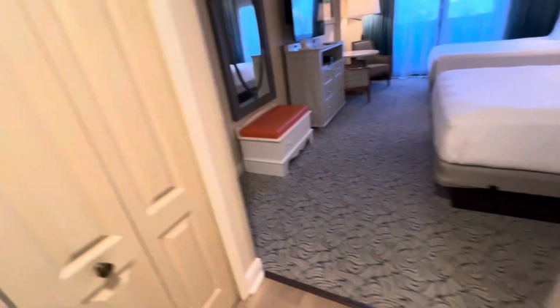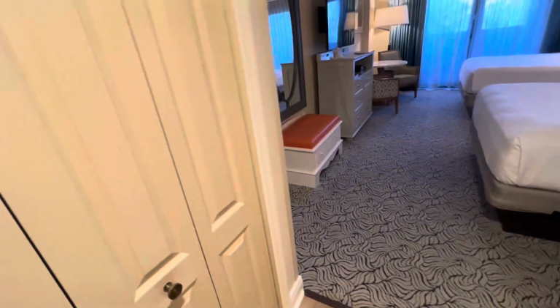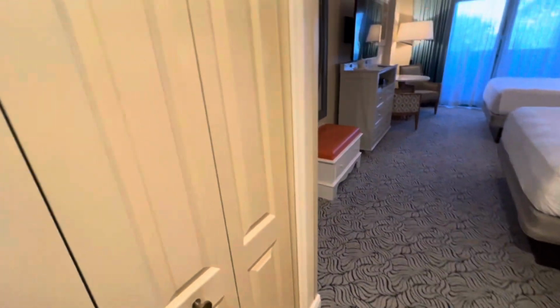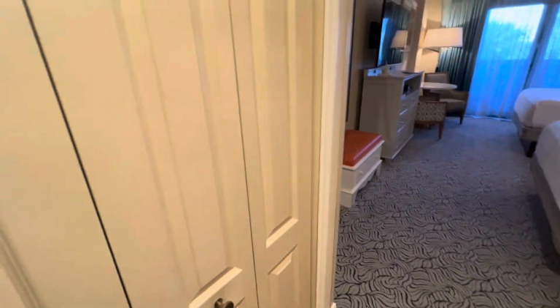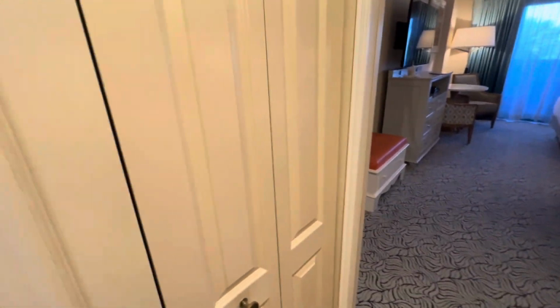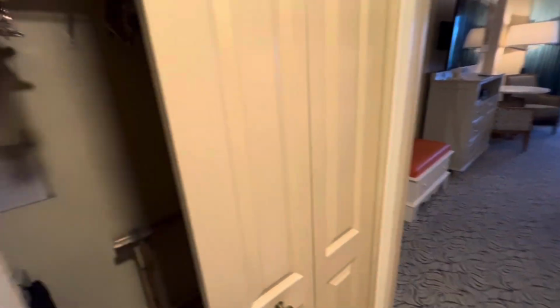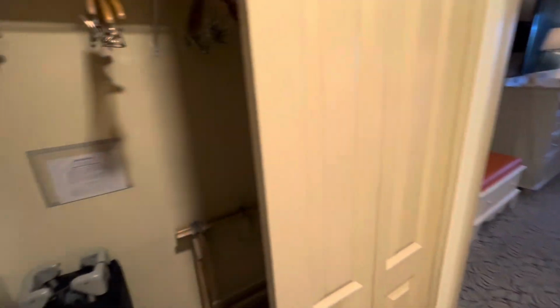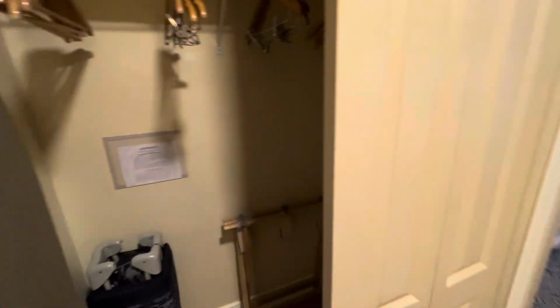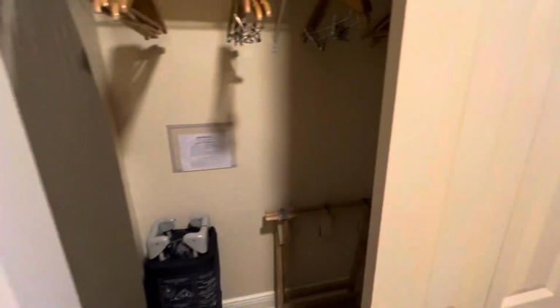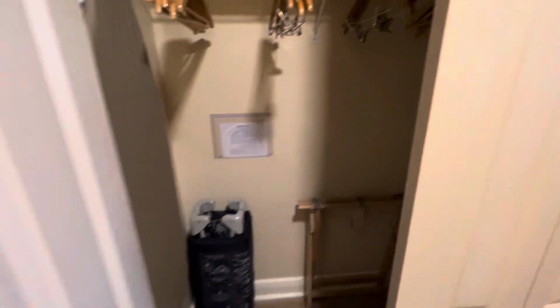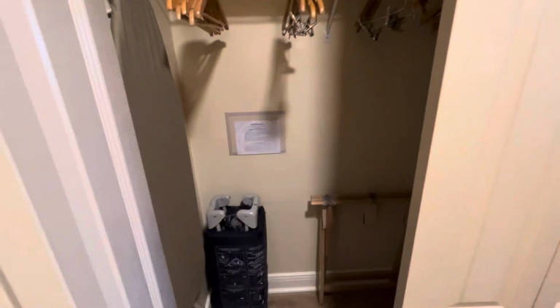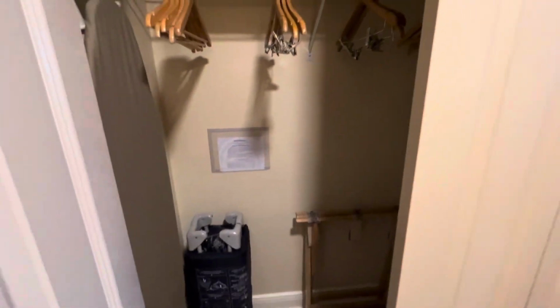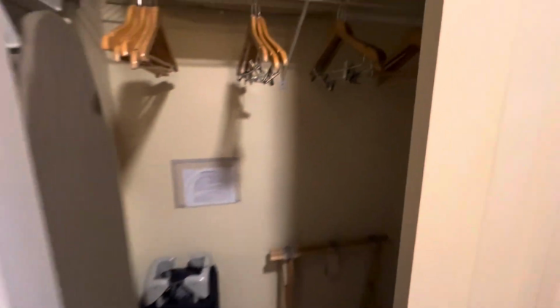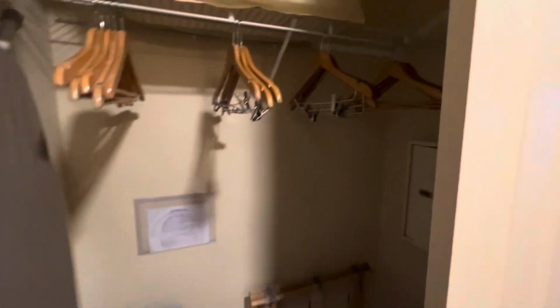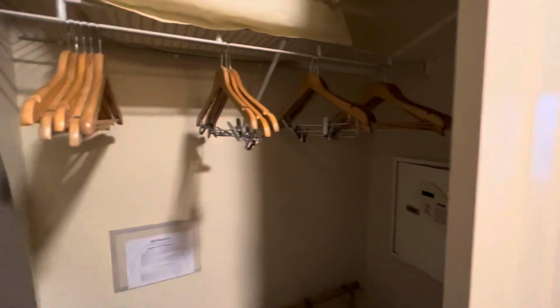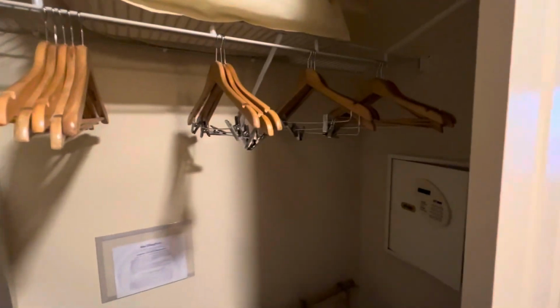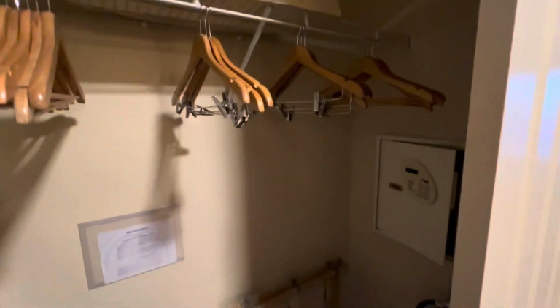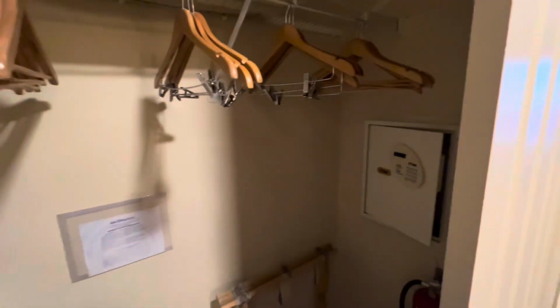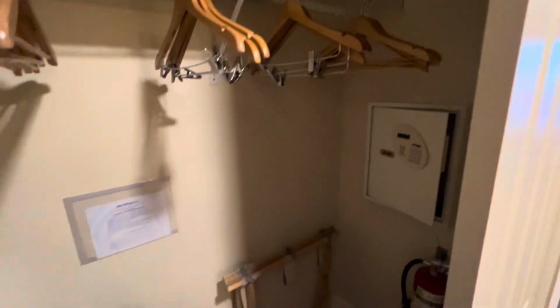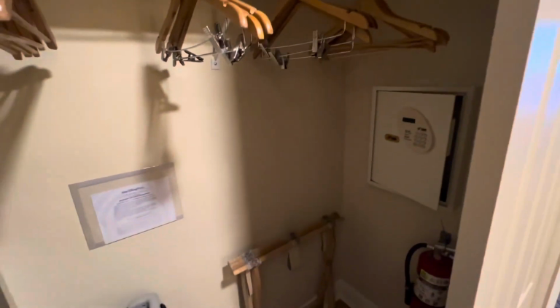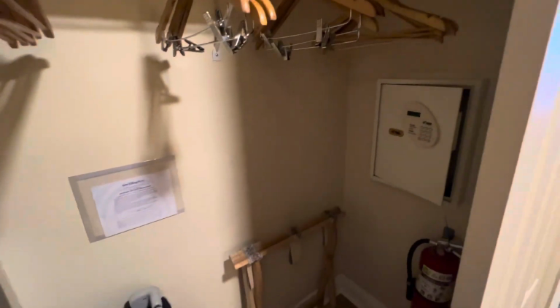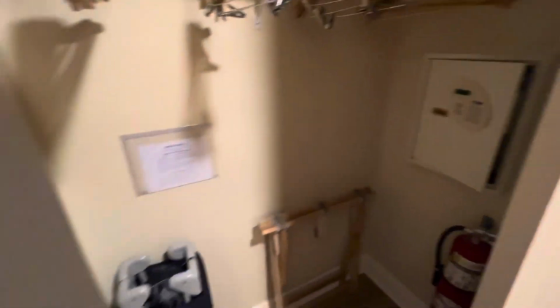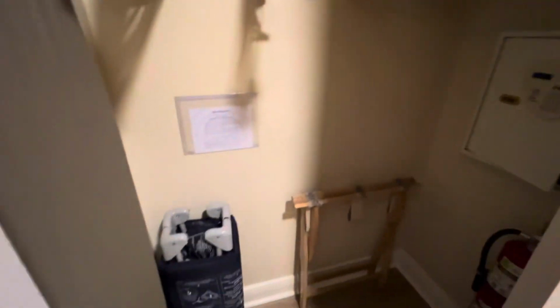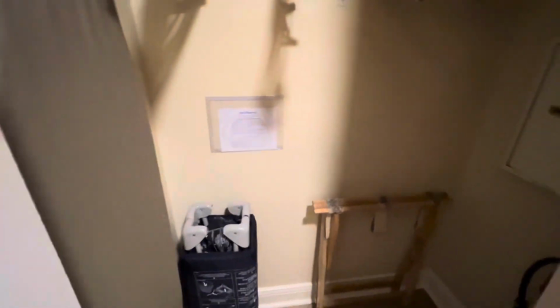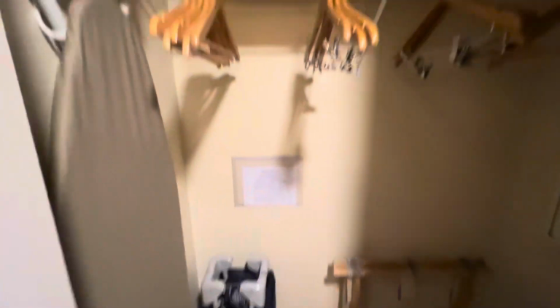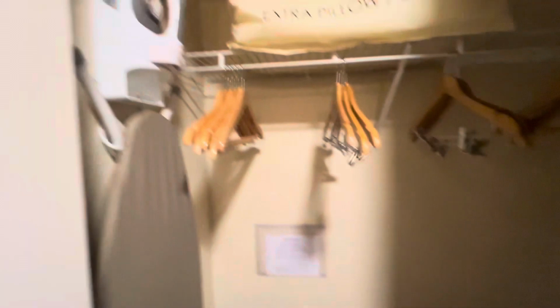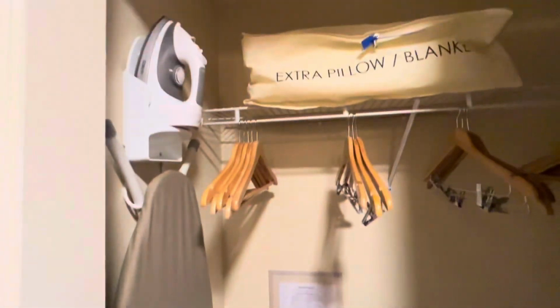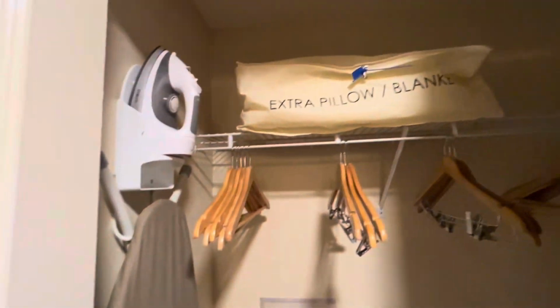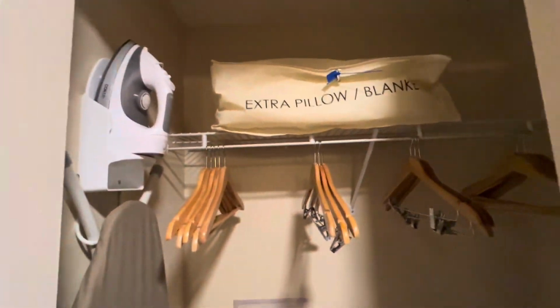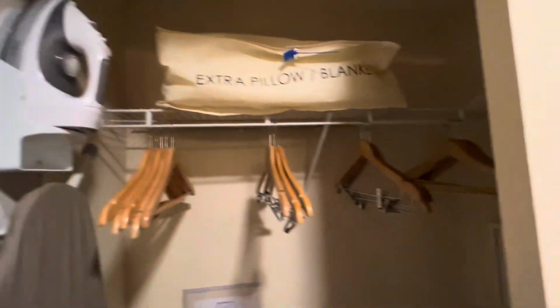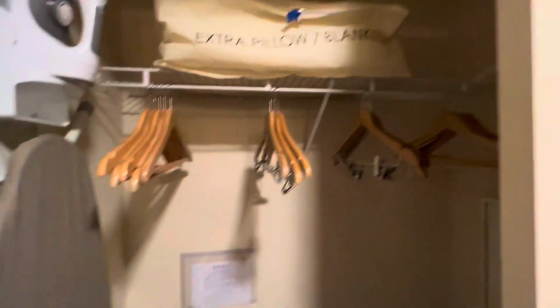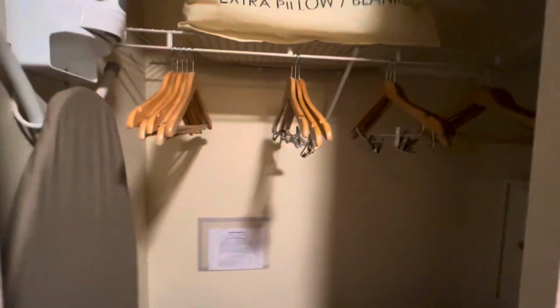And here is your closet — your typical setup: a safe, pack and play, iron, ironing board, and extra pillows.